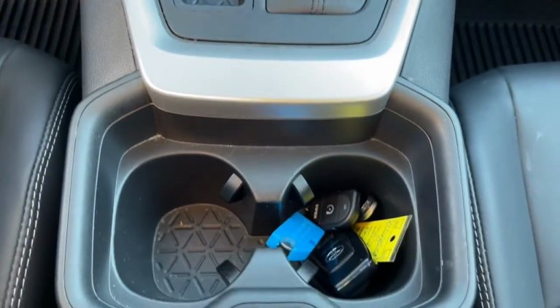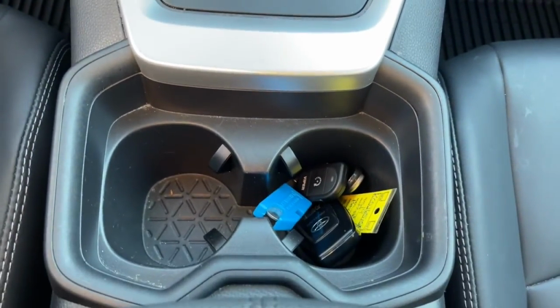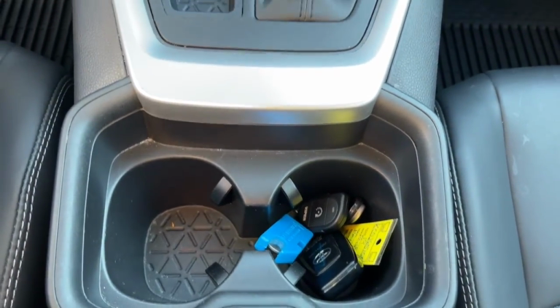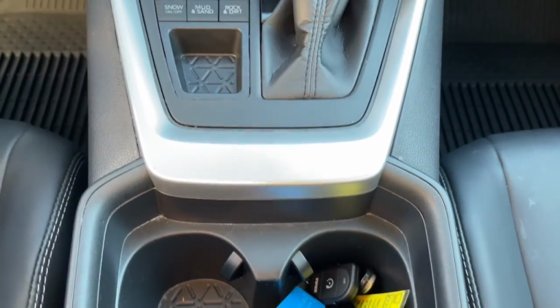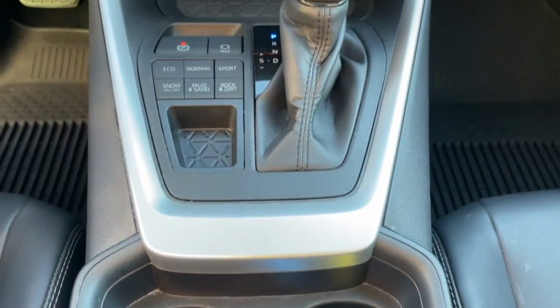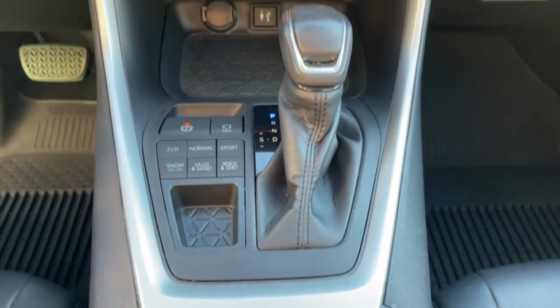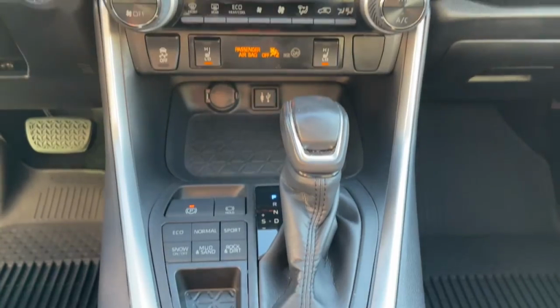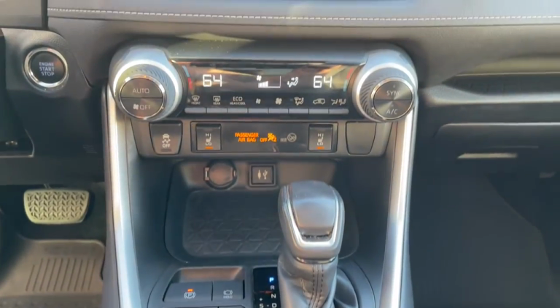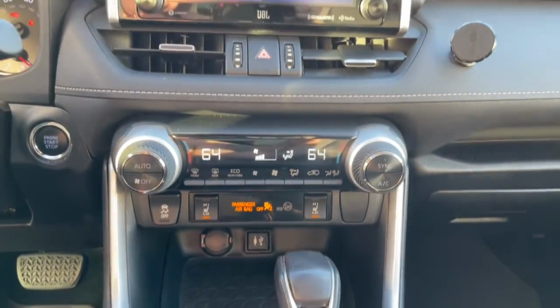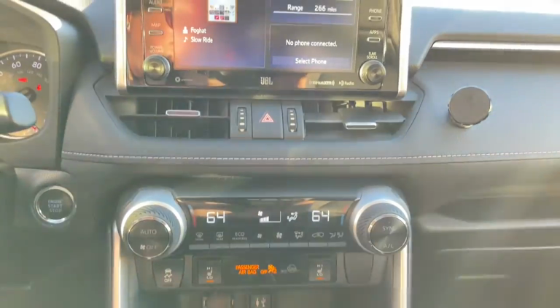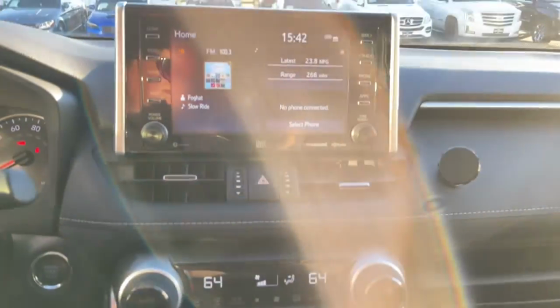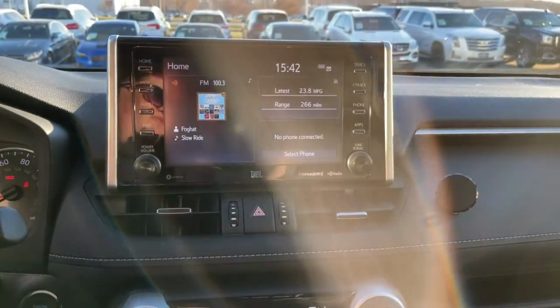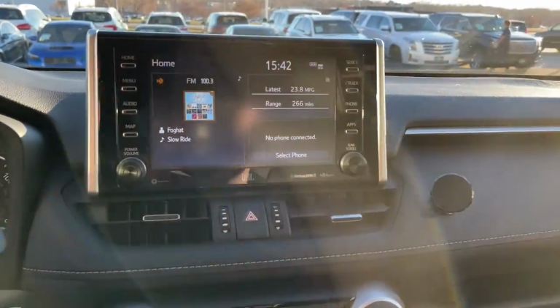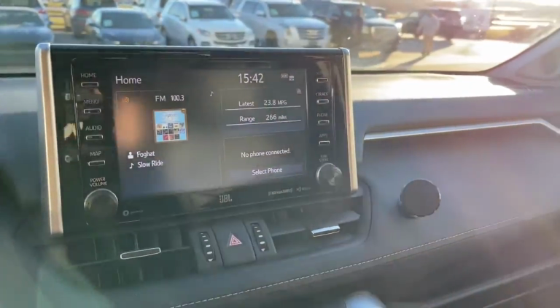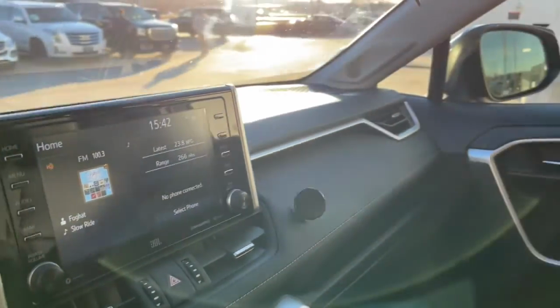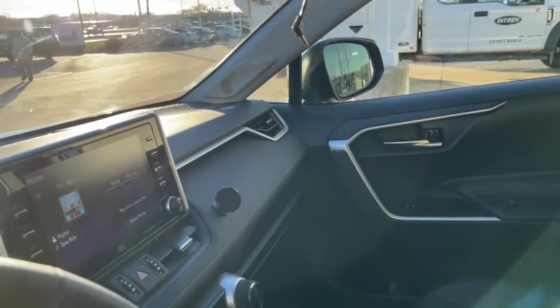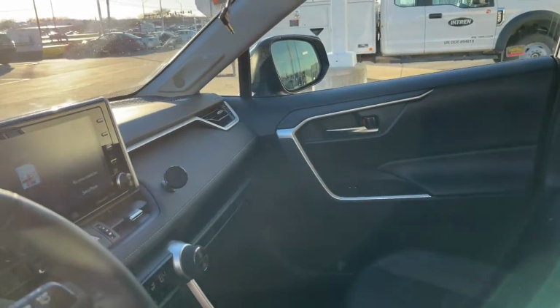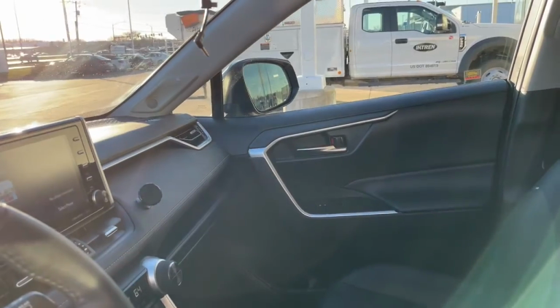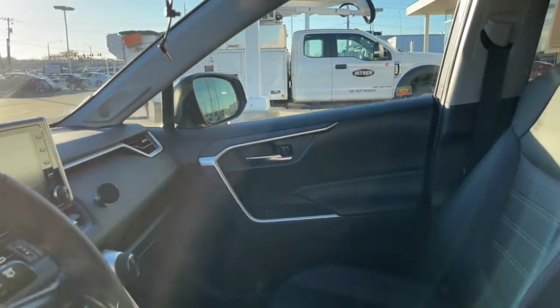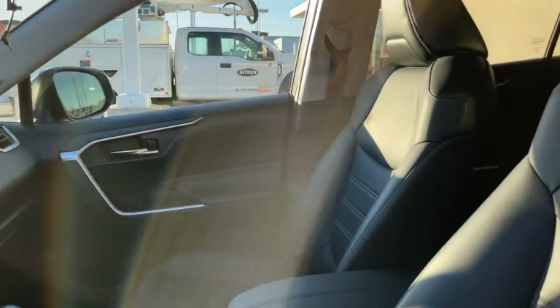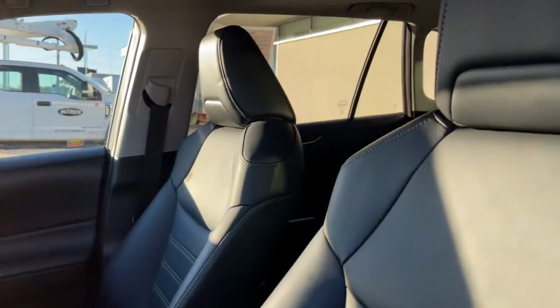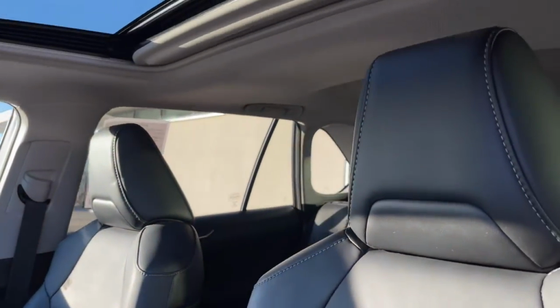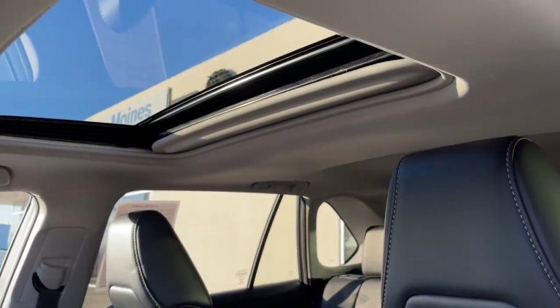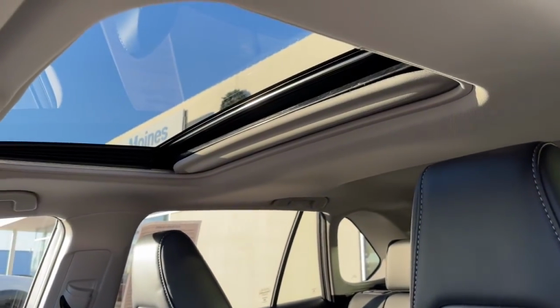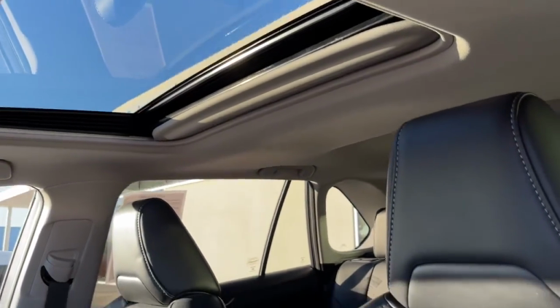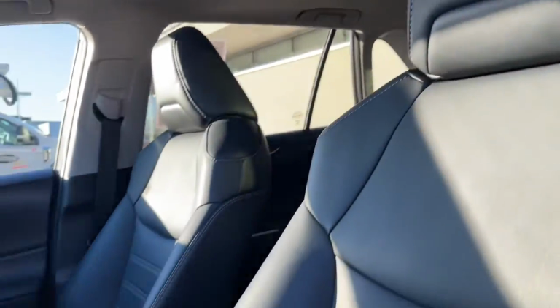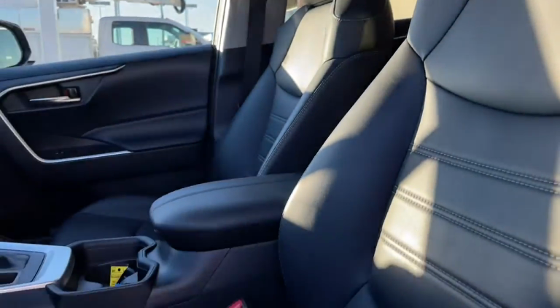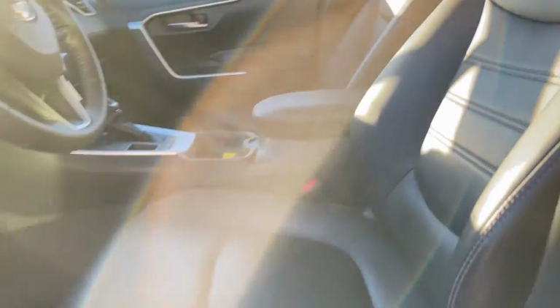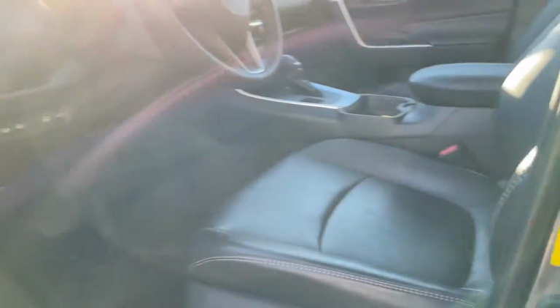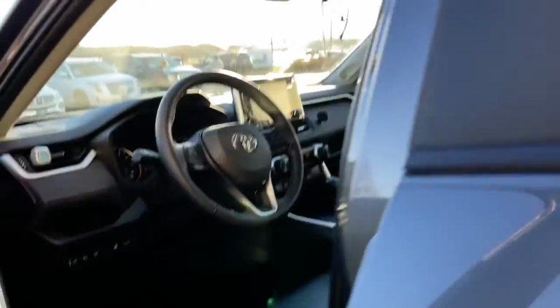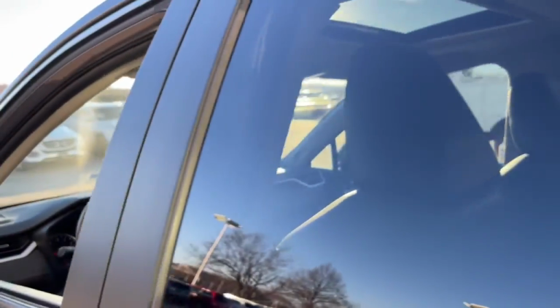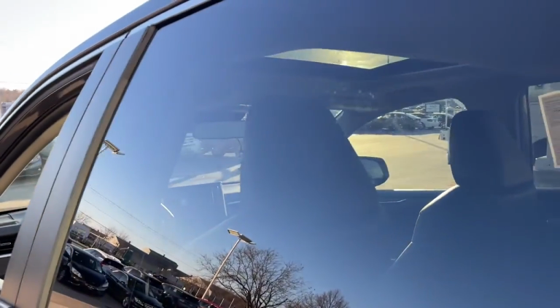These are just some of the great options this vehicle comes with: keyless entry, all-wheel drive, heated driver seat, four-cylinder engine, fog lamps, sunroof, satellite radio, power liftgate, lane-keeping assist, and keyless start.